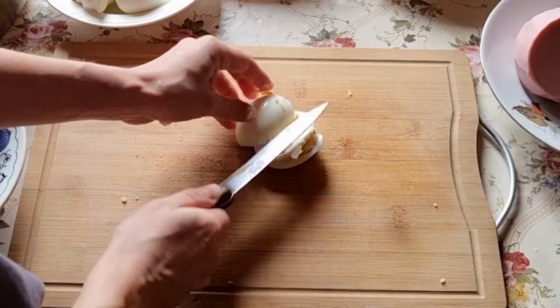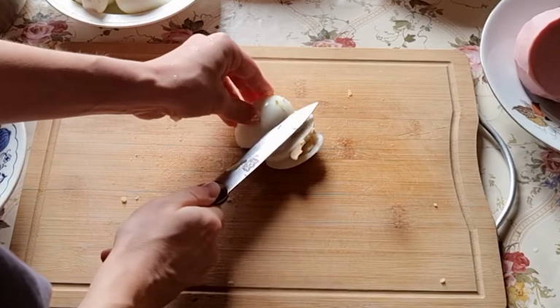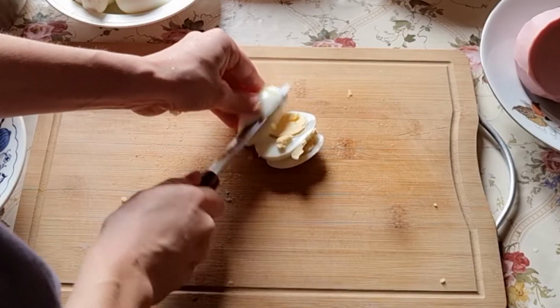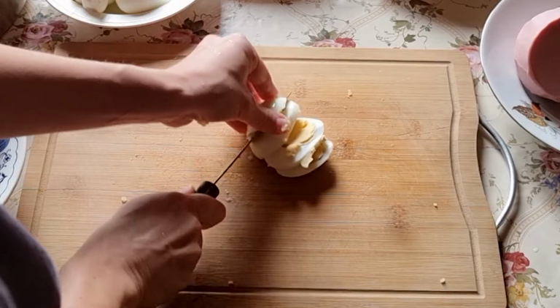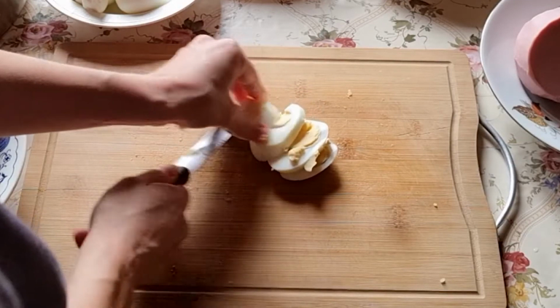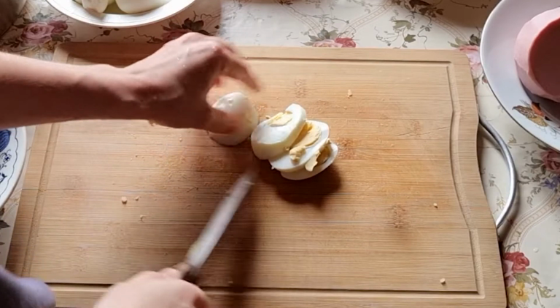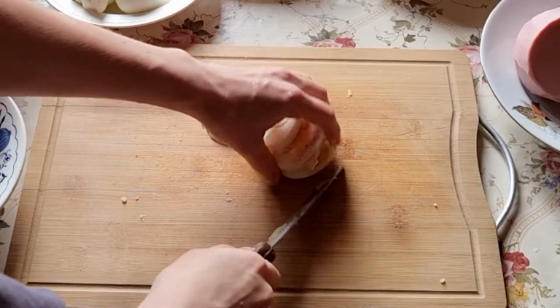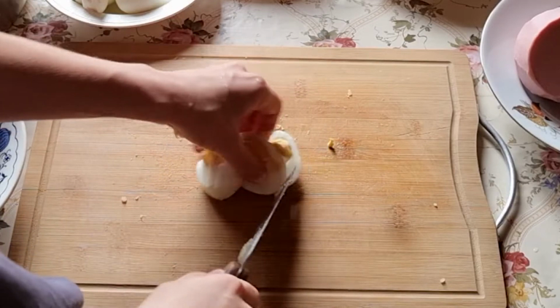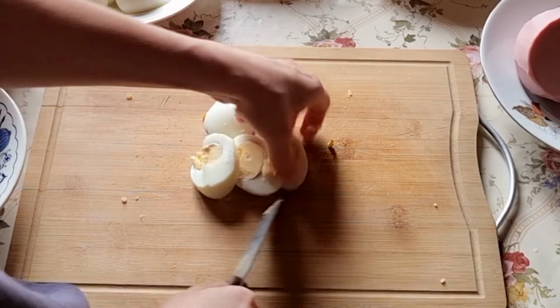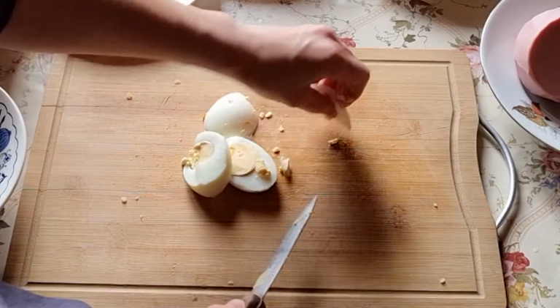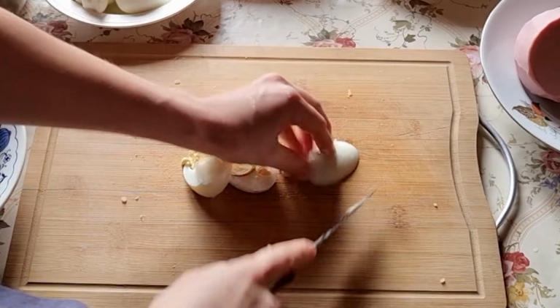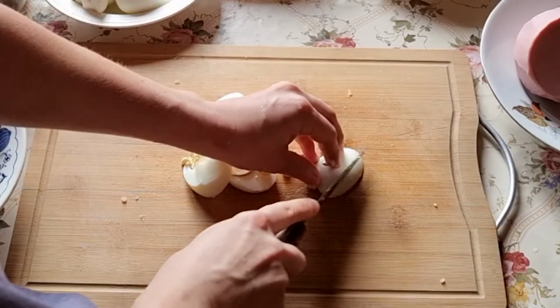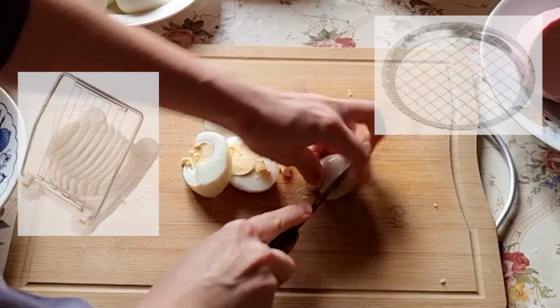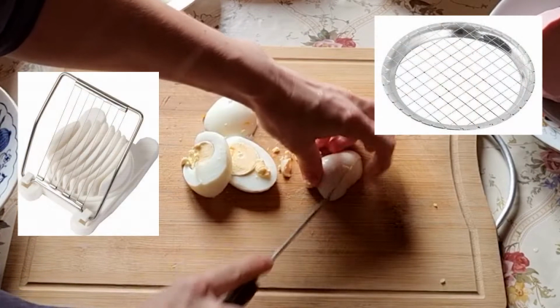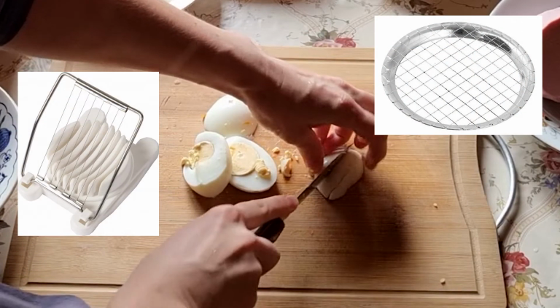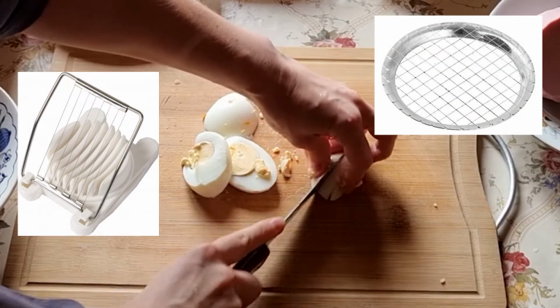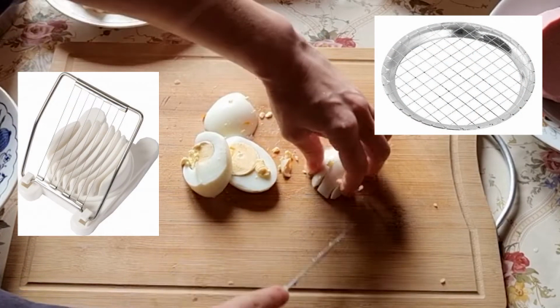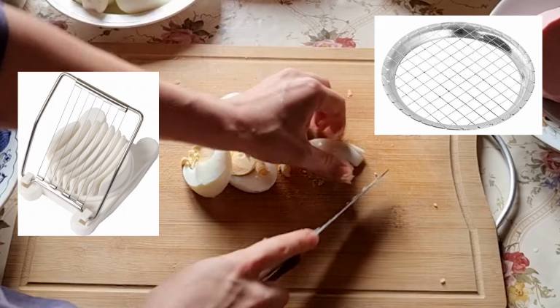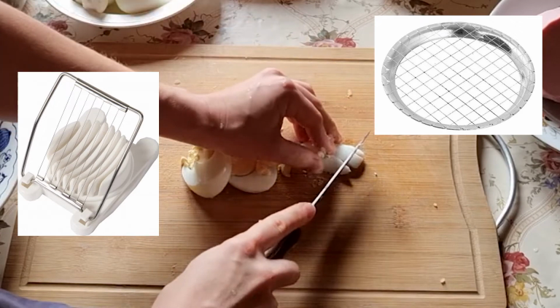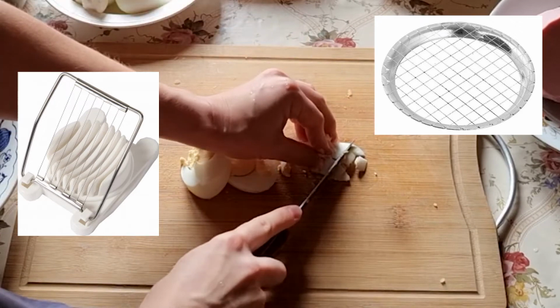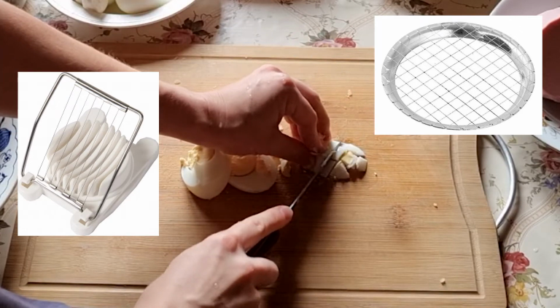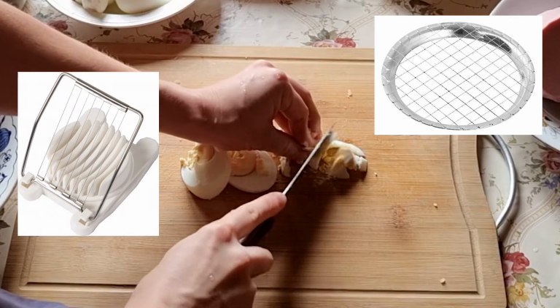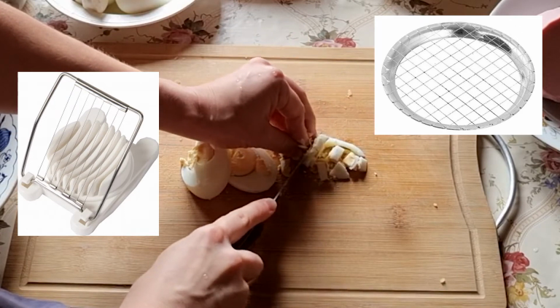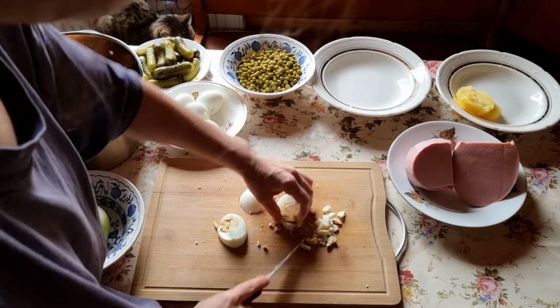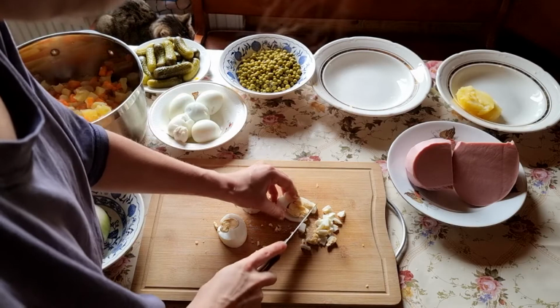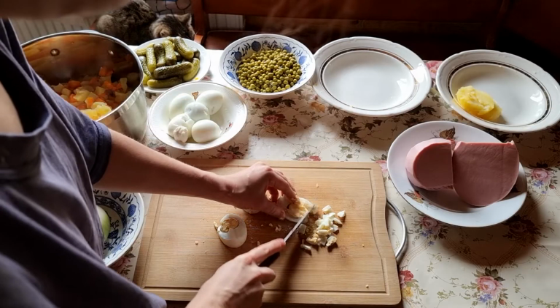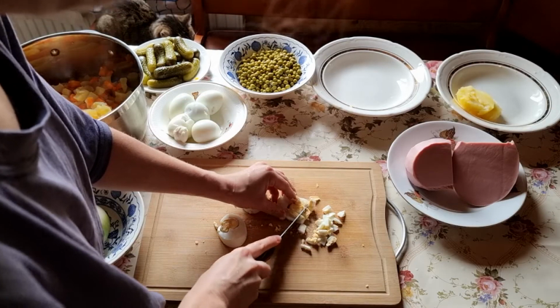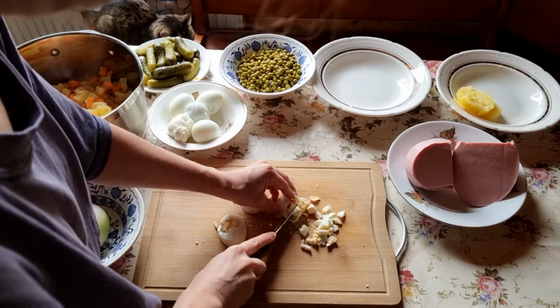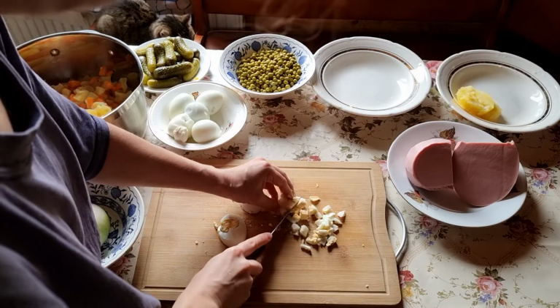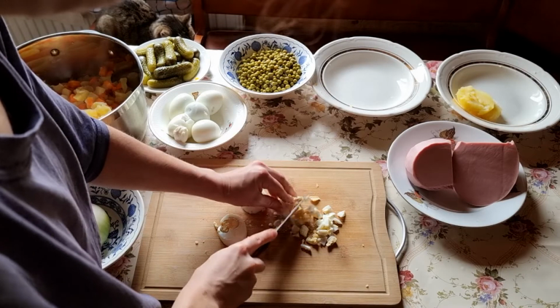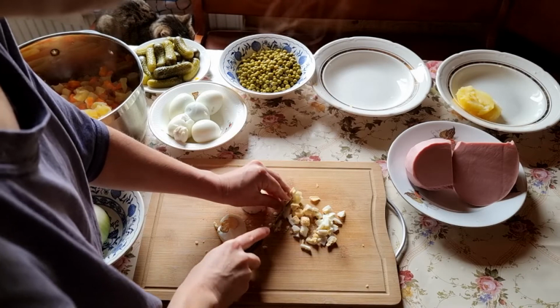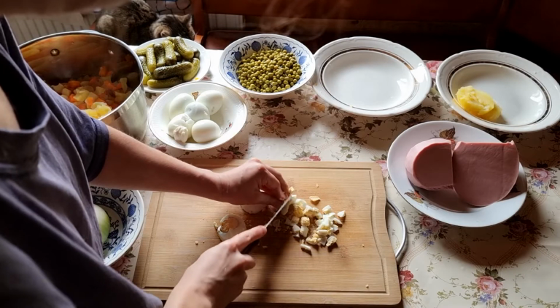Don't chop the eggs too finely — it's important that the ingredients do not mix into a mush. You can use a special egg slicer to make it faster. I will put a link in the description of this video if you'd like to find a very nice one.